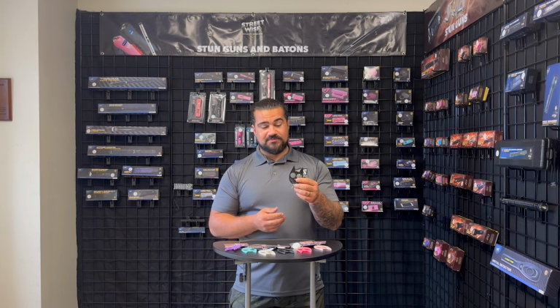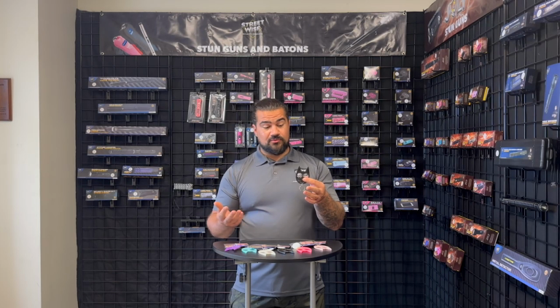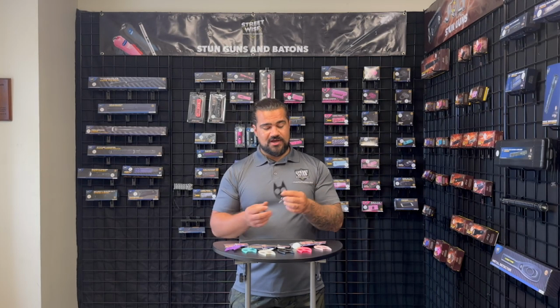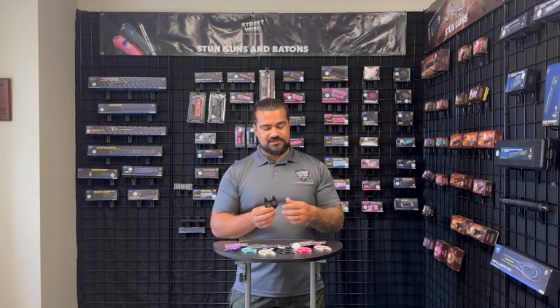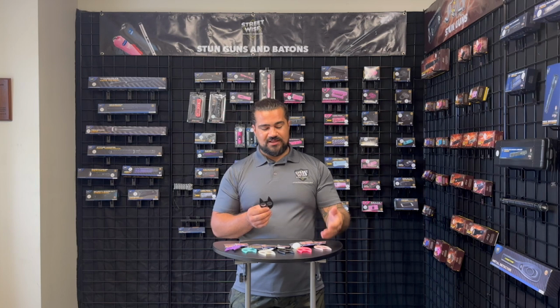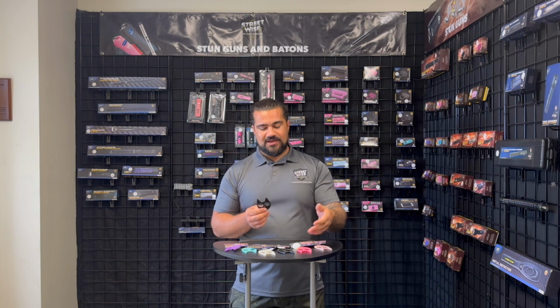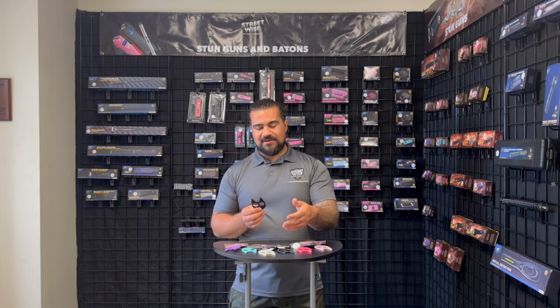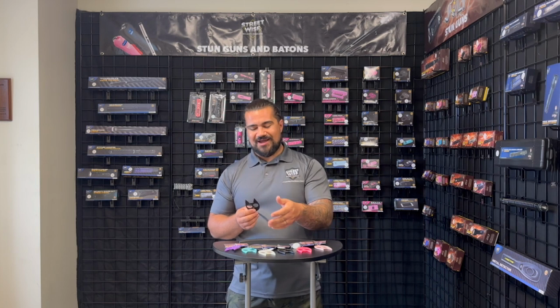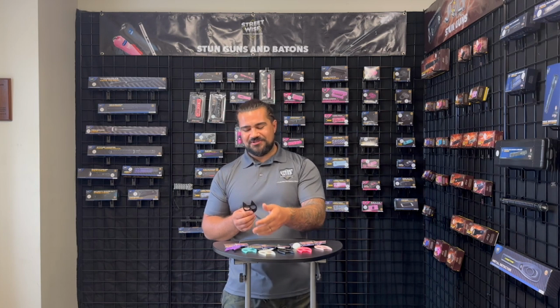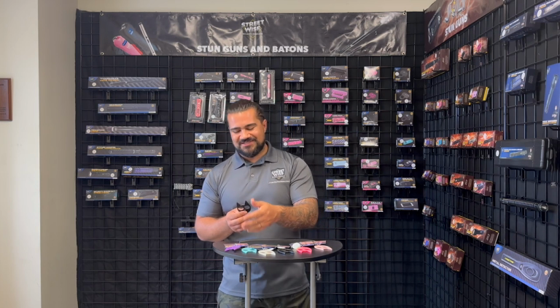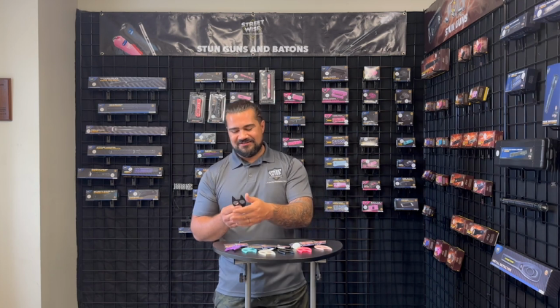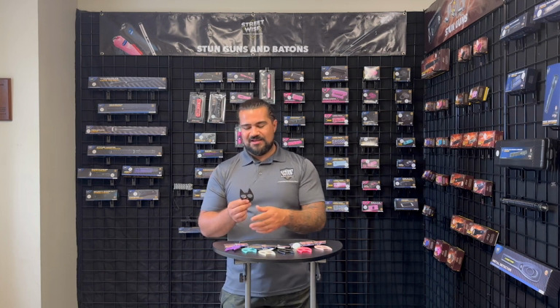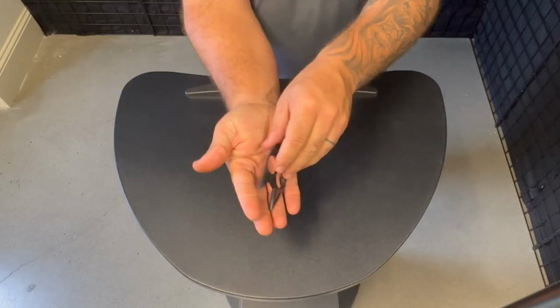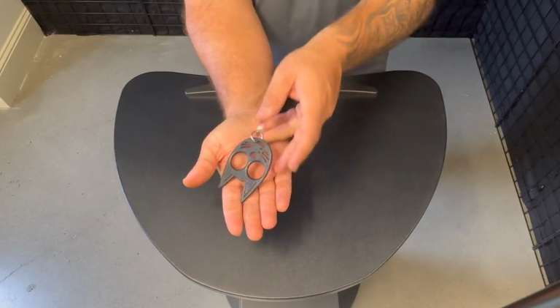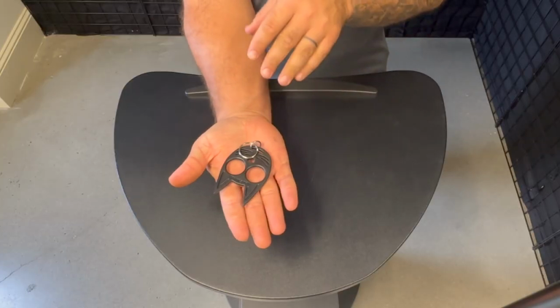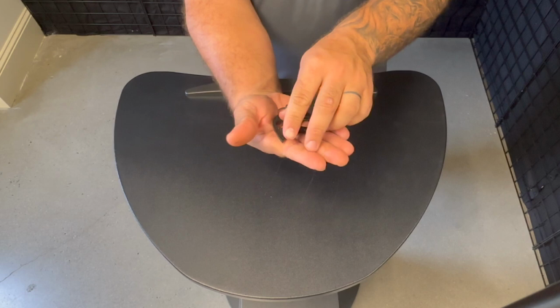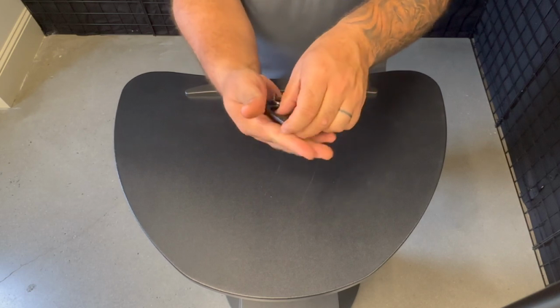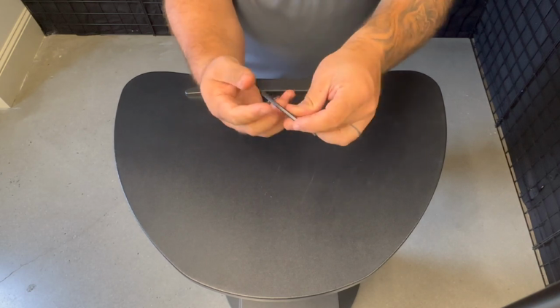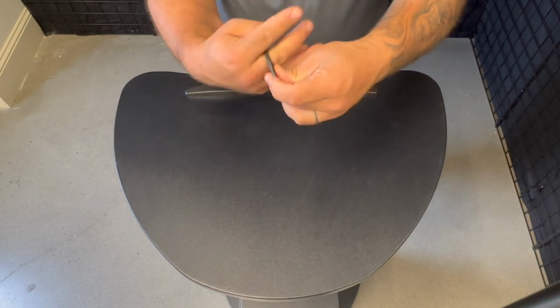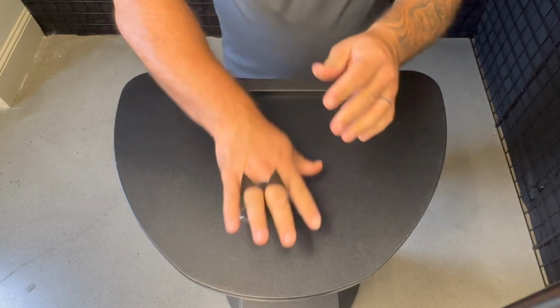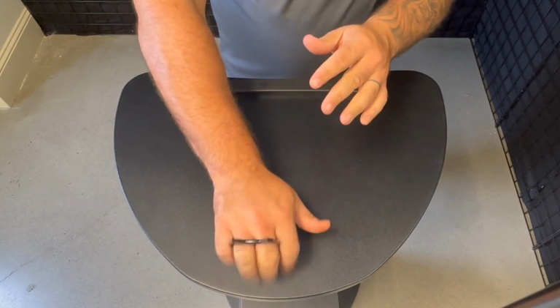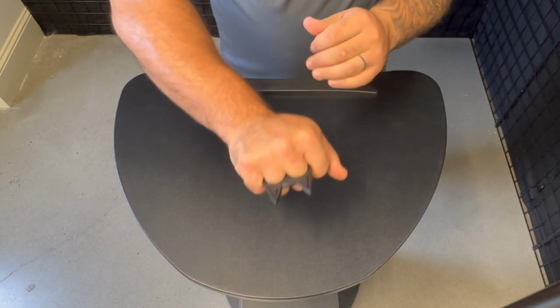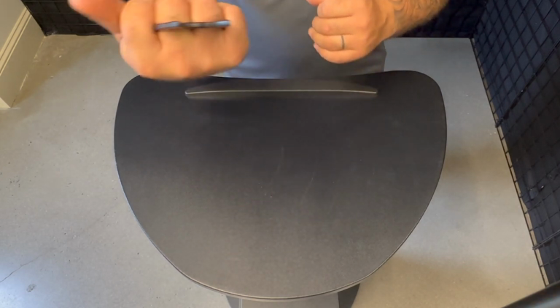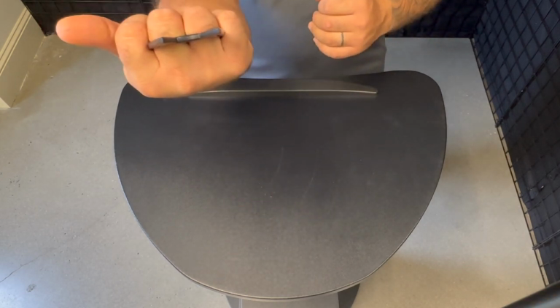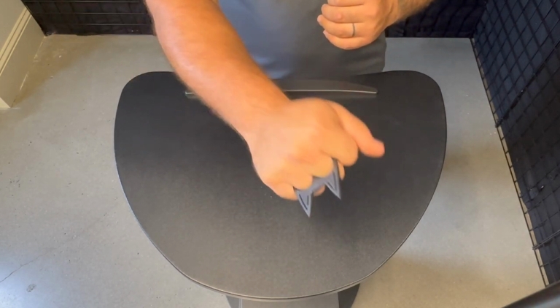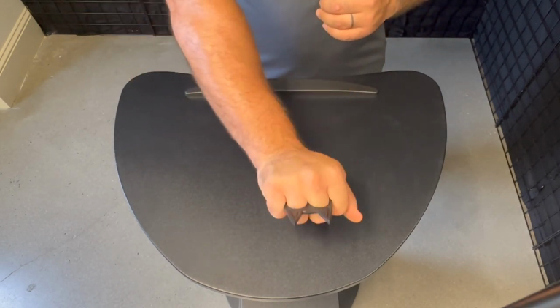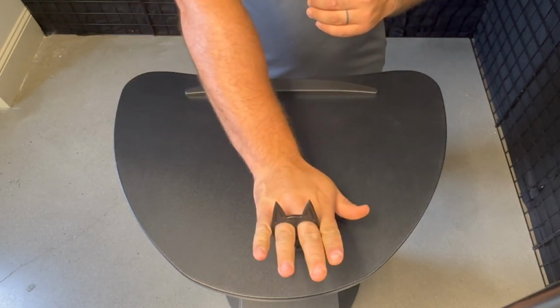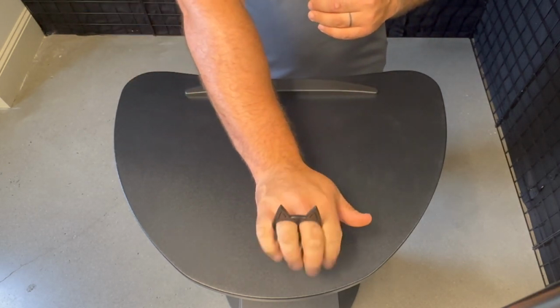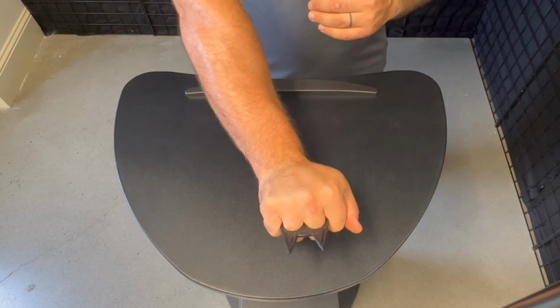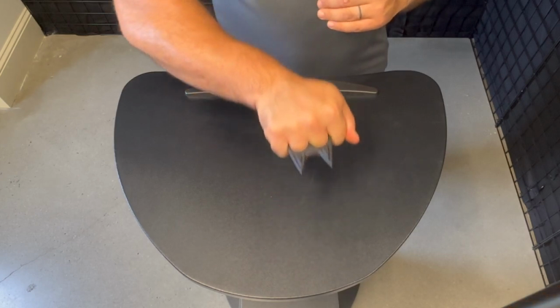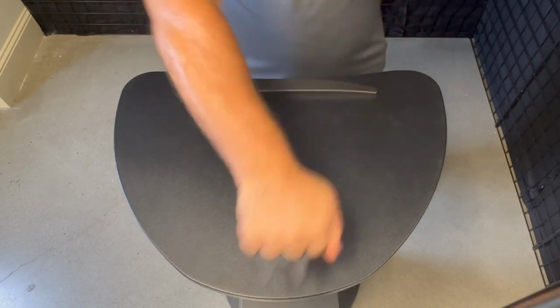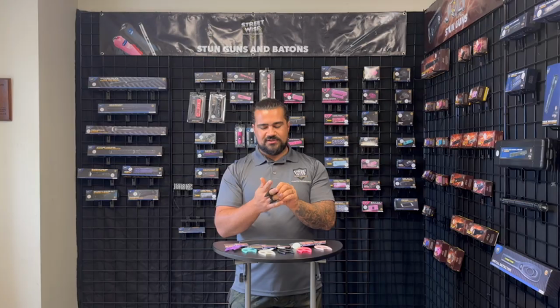It comes in an array of colors. We've got light pink, hot pink, black, glow-in-the-dark, teal, and purple. Super nice design. Two fingers slide right in and it's able to strike really nice. Two great striking points on this.